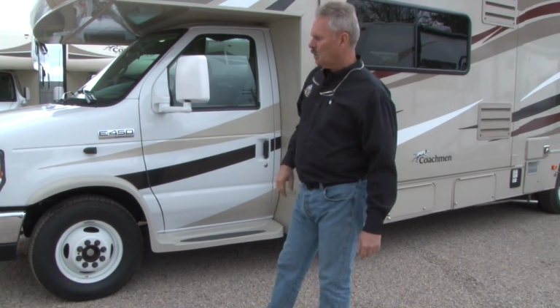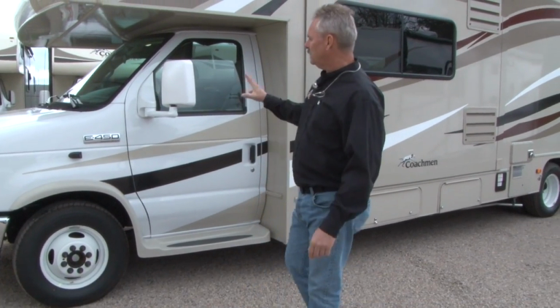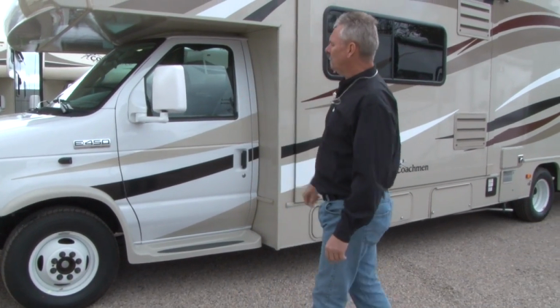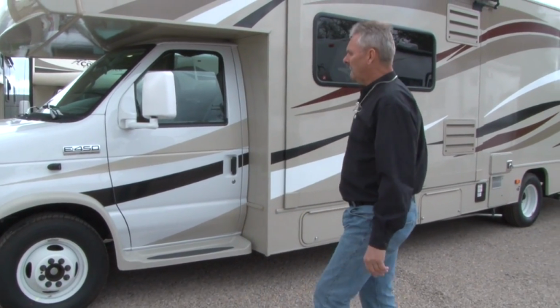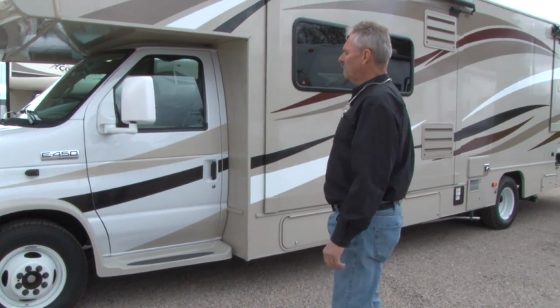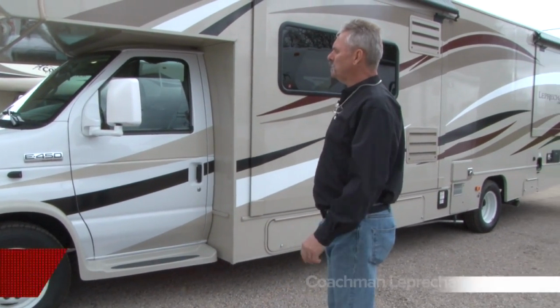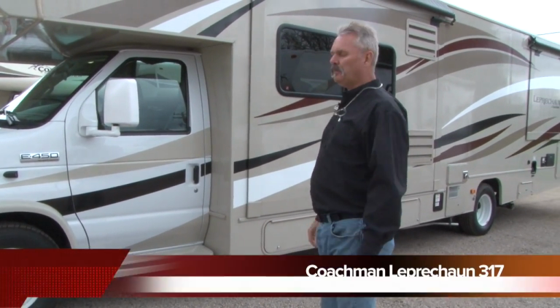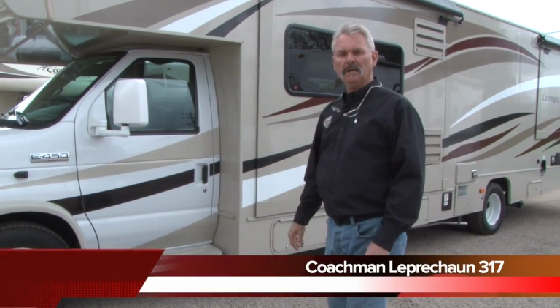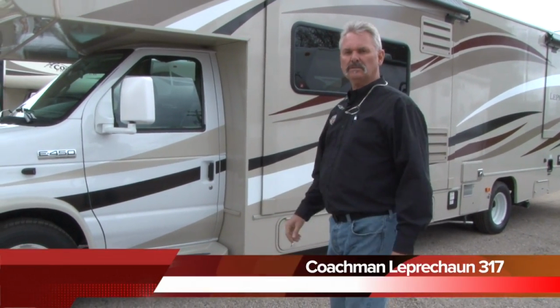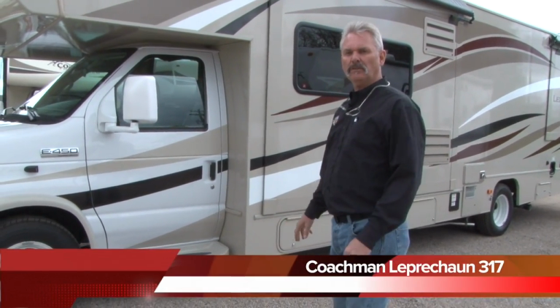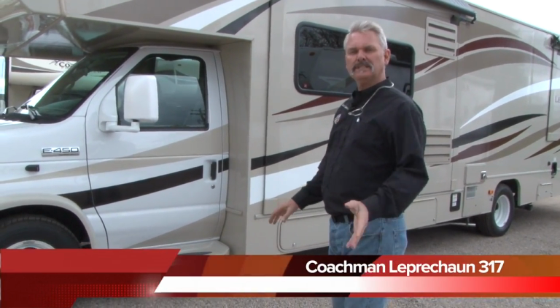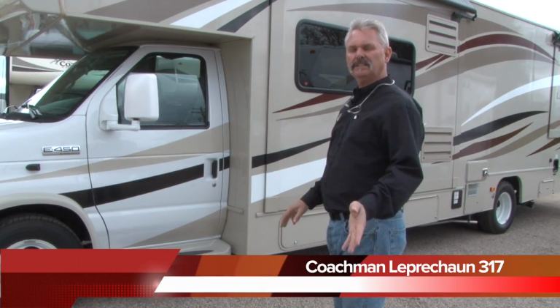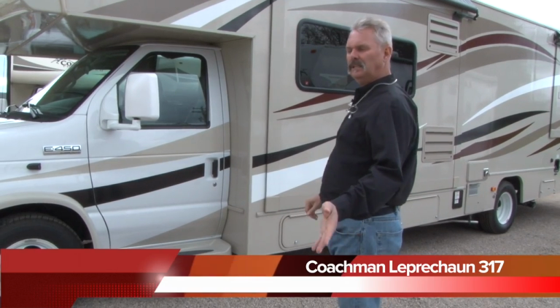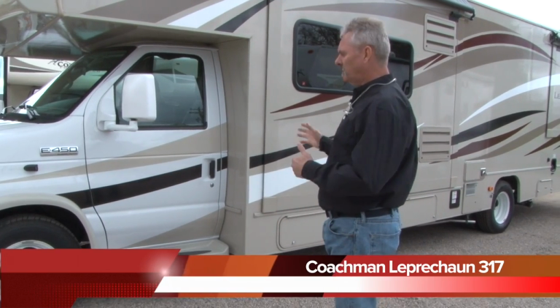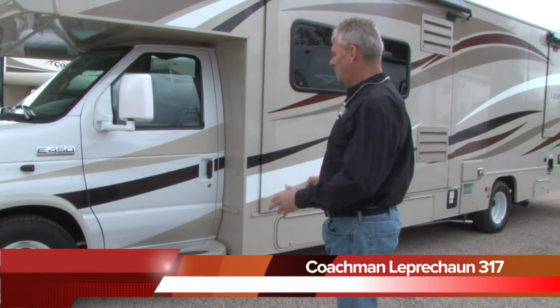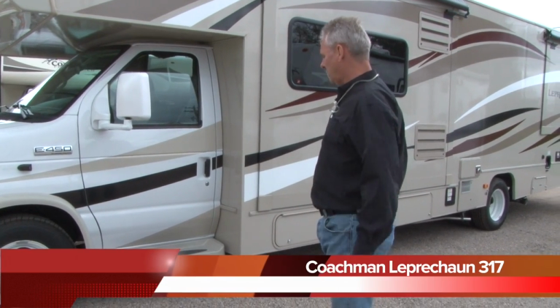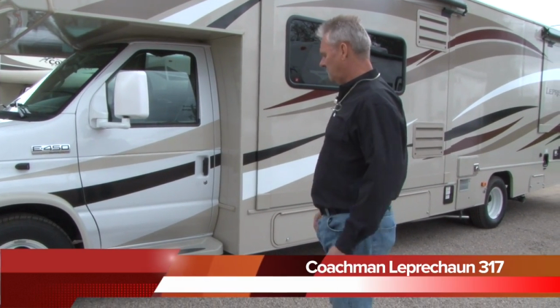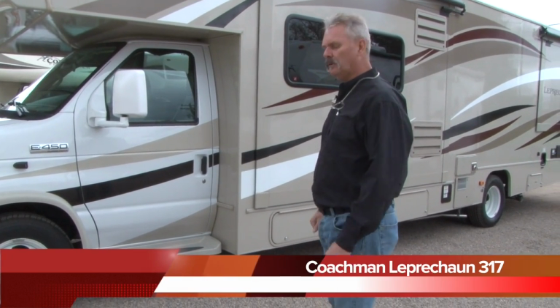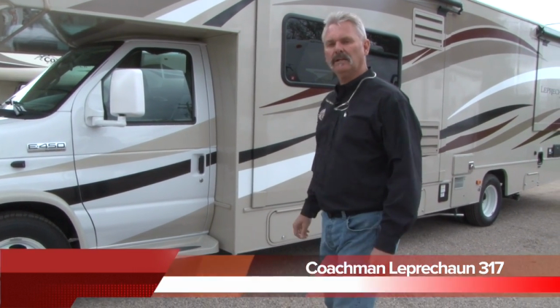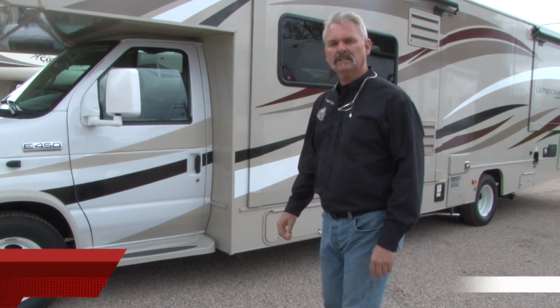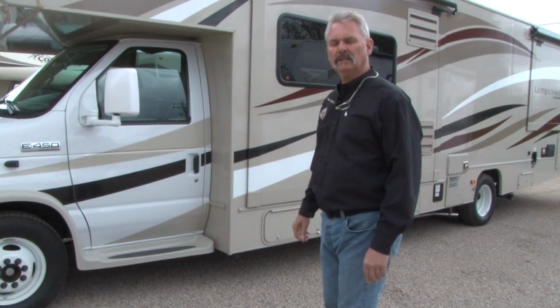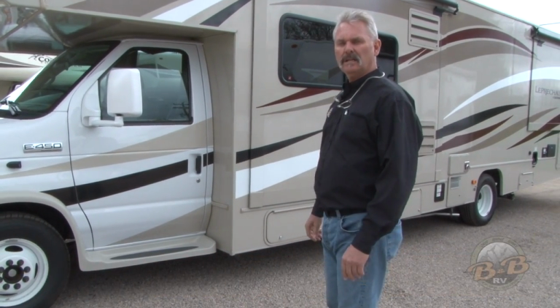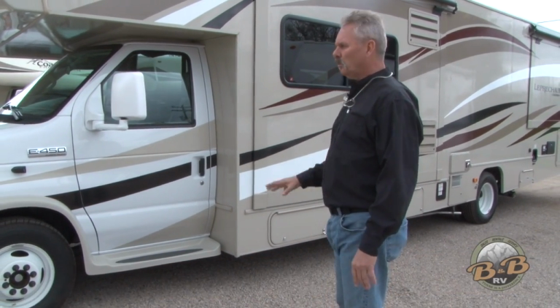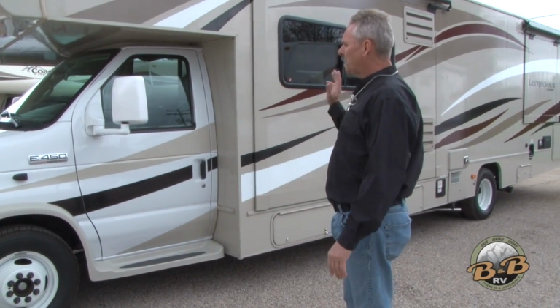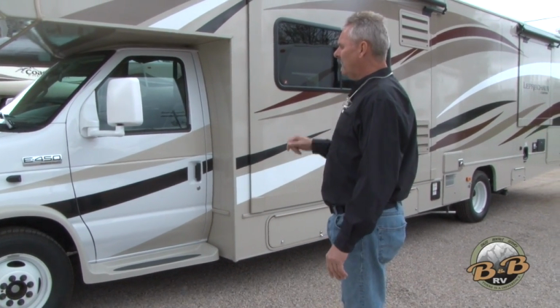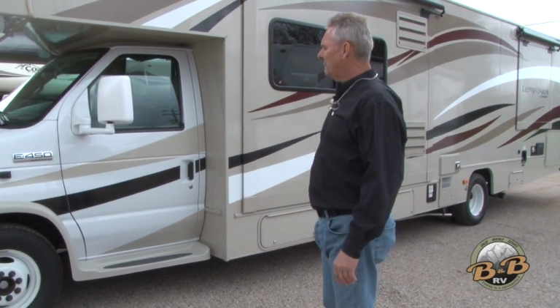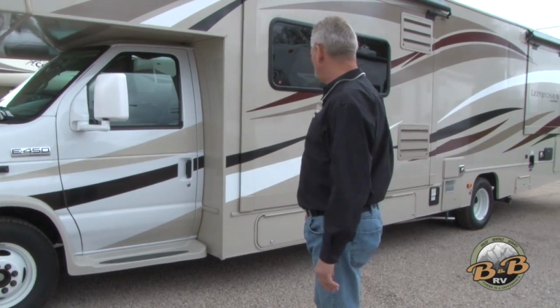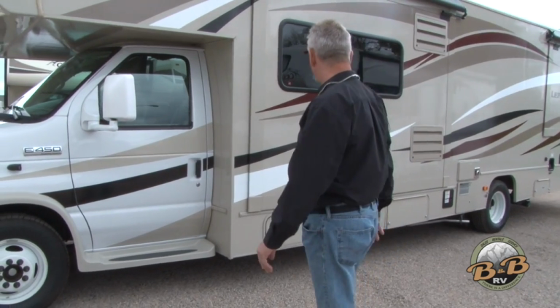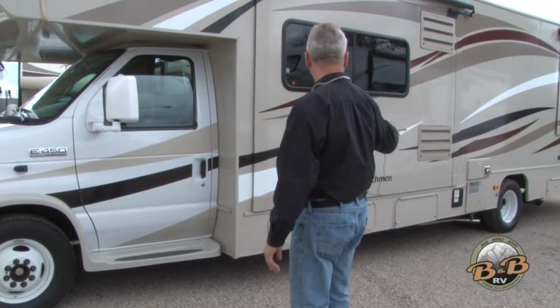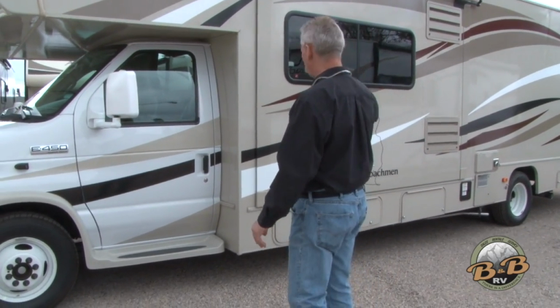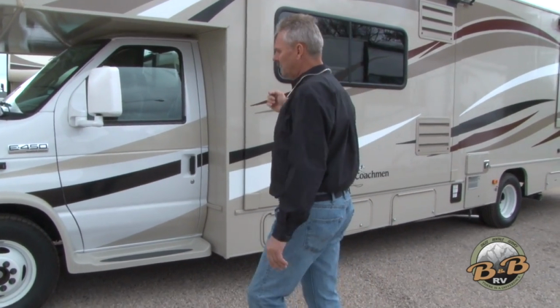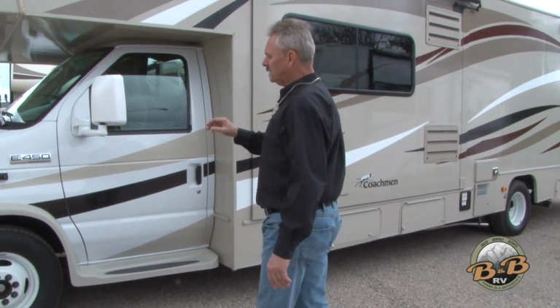We're going to take a look at our Coachman Leprechaun. This is a model 317 that we've upgraded to have the recliners in this unit. We'll walk around the outside here and show you the exterior.